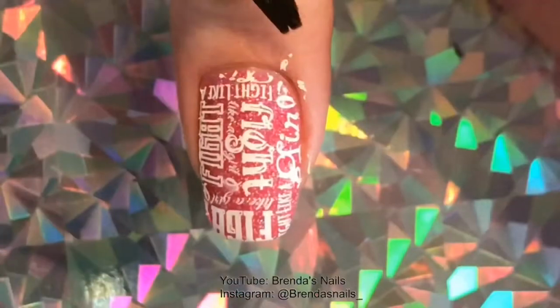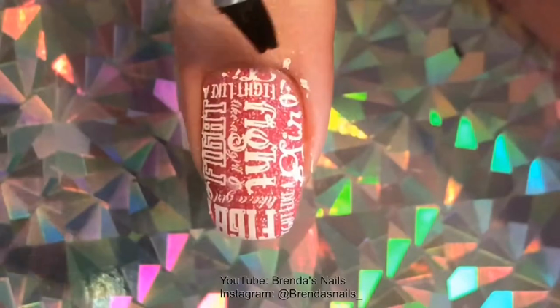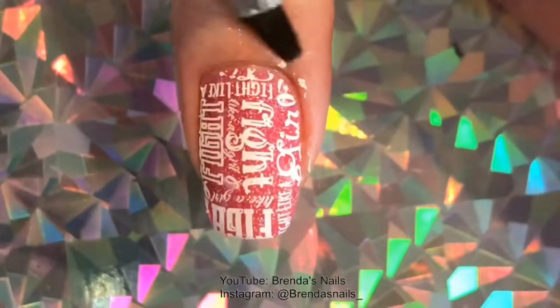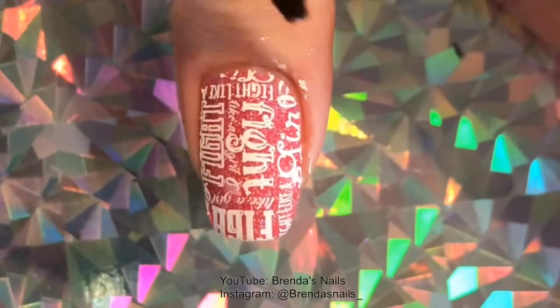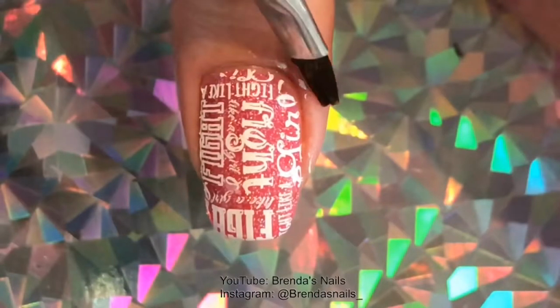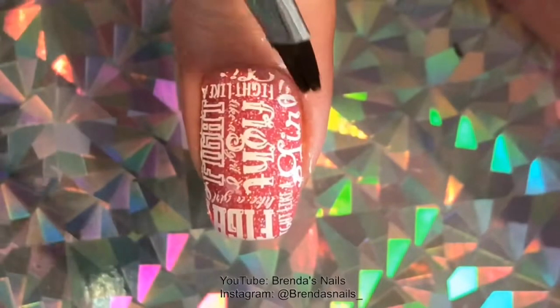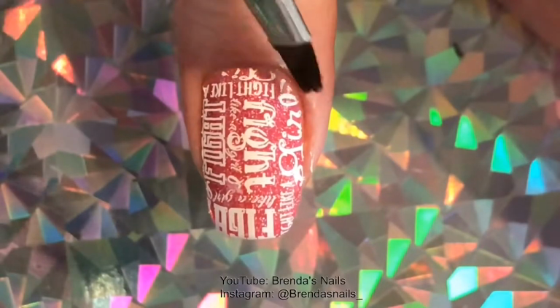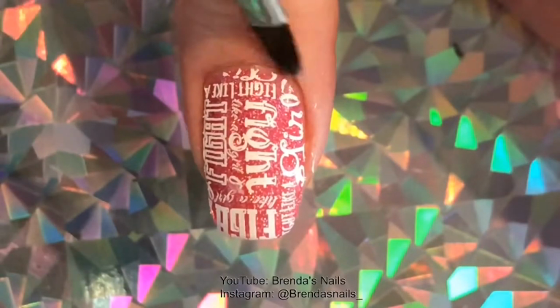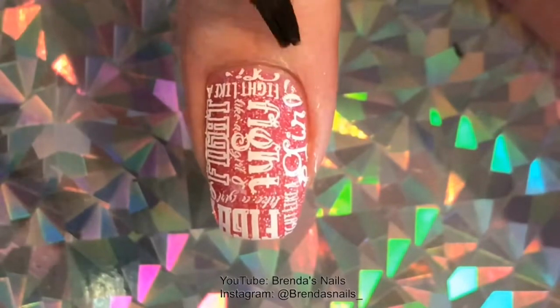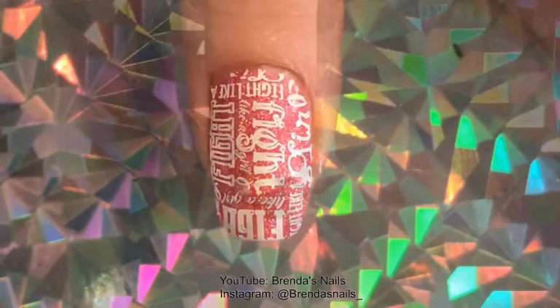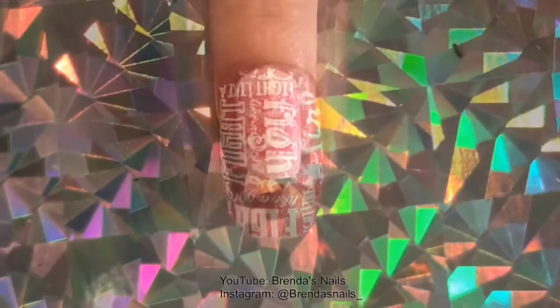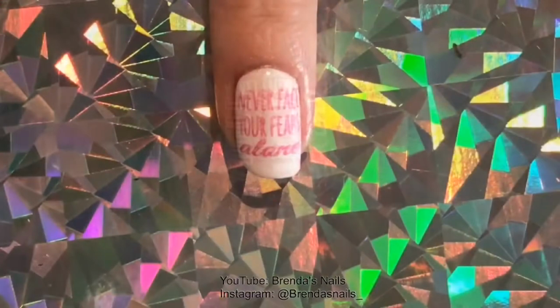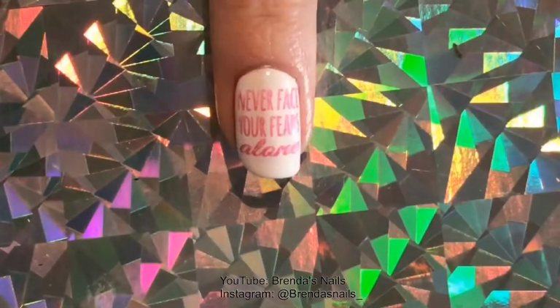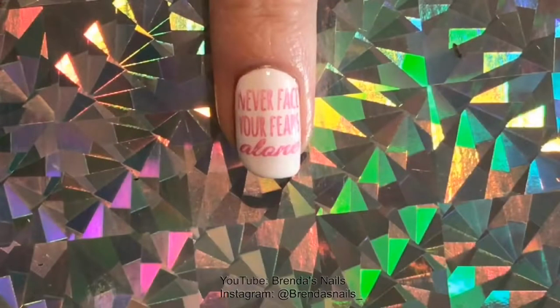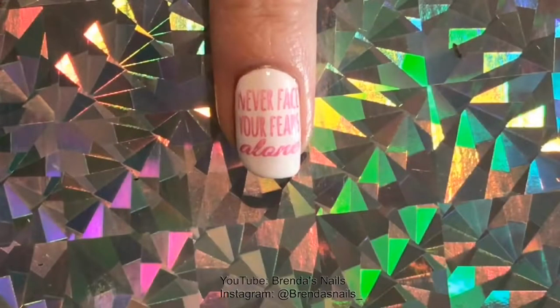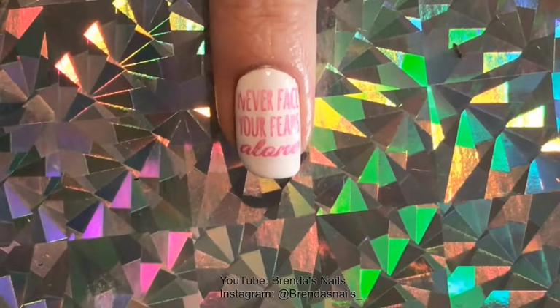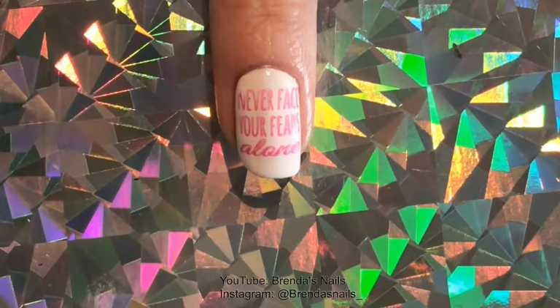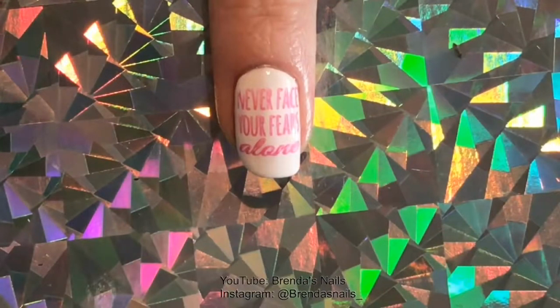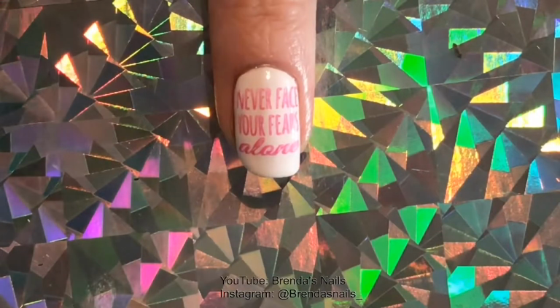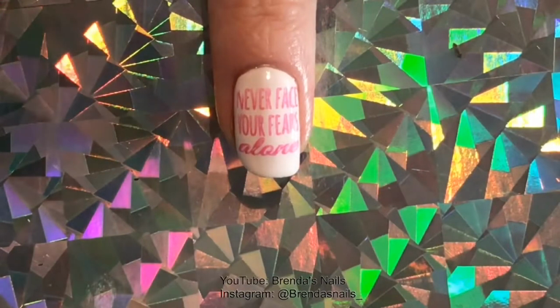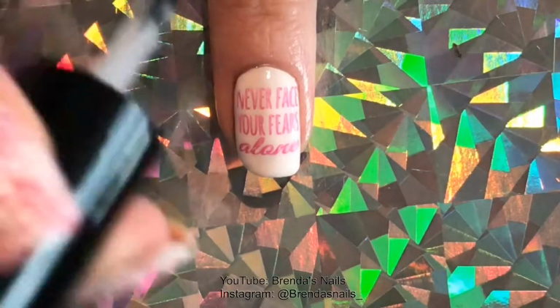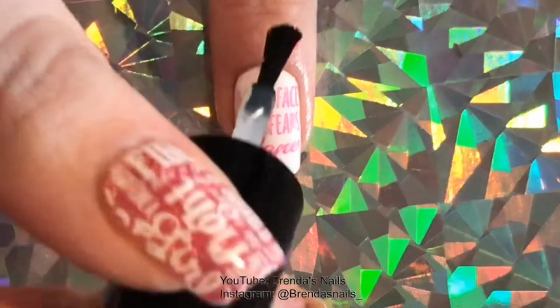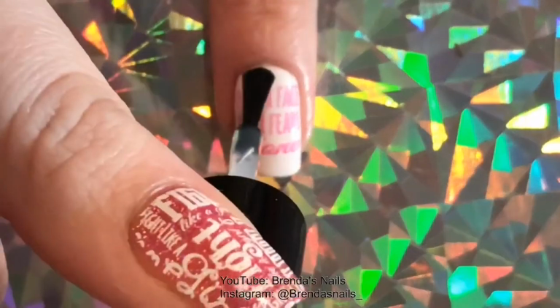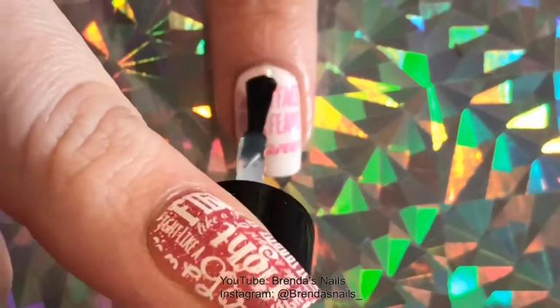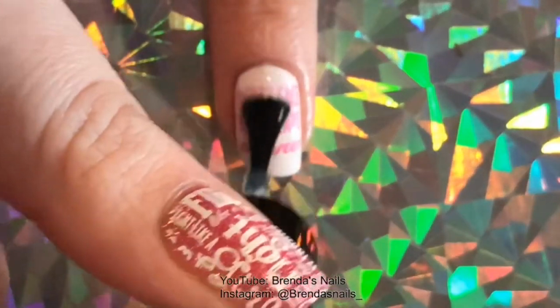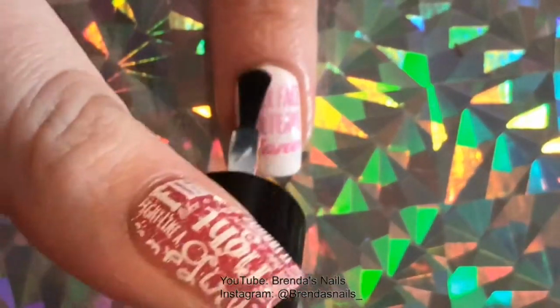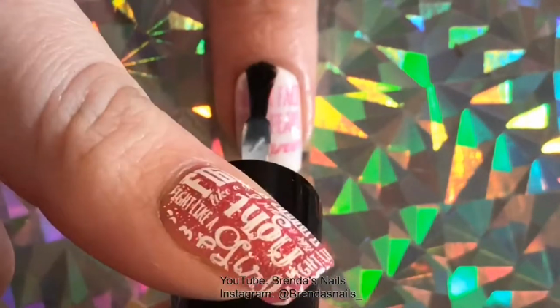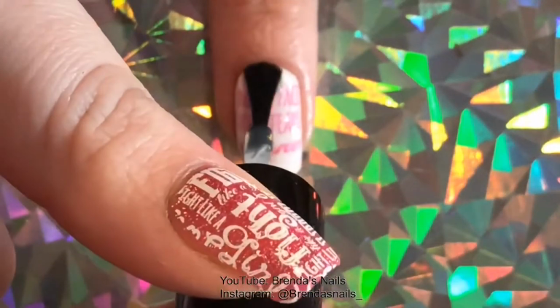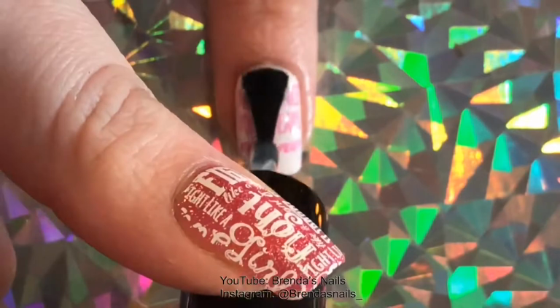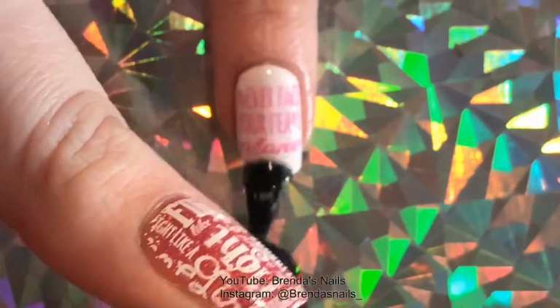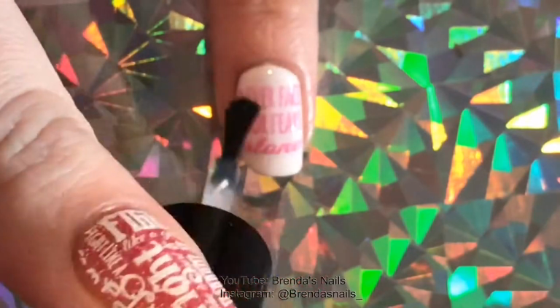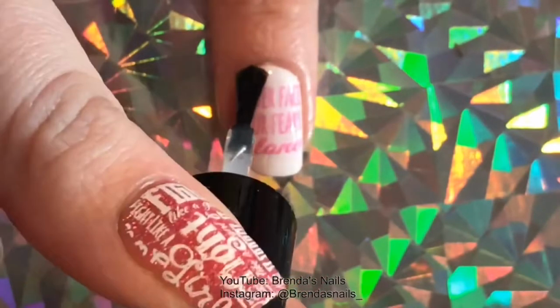With my clean up brush I cleaned up the polish that was left behind on my cuticles. And when that was done I put on my favorite top coat from Glisten and Glow.